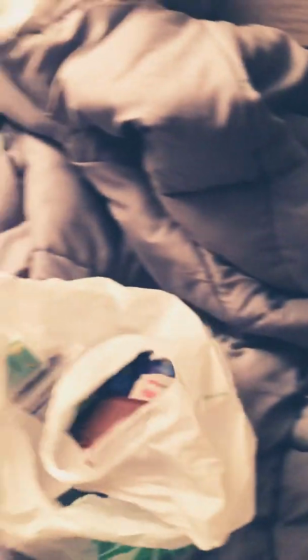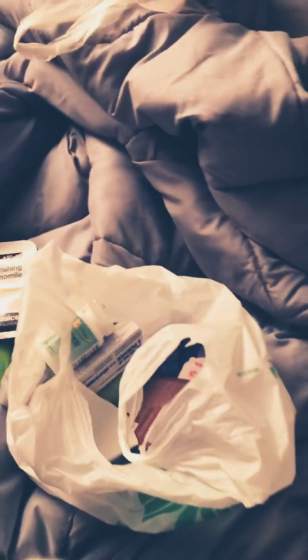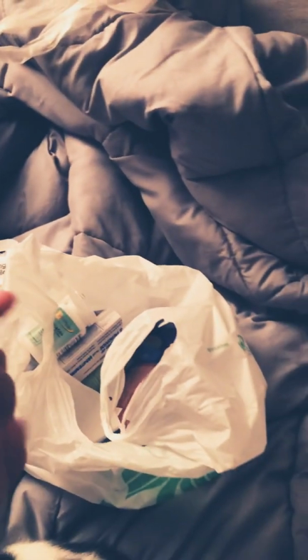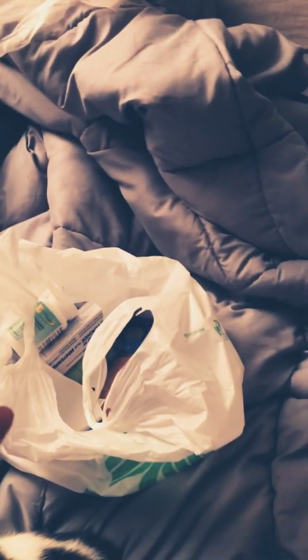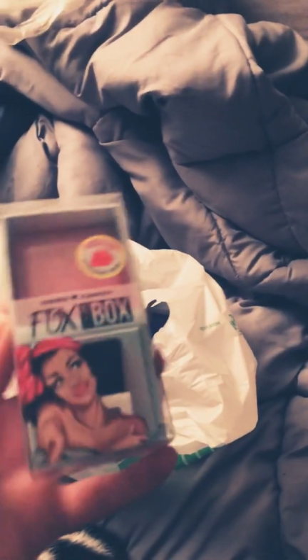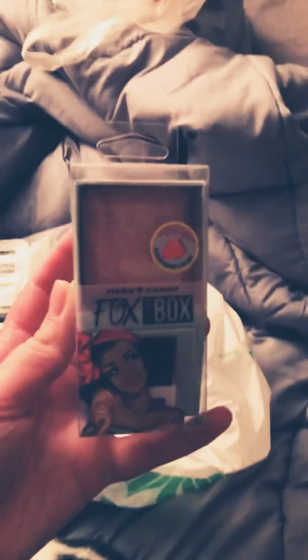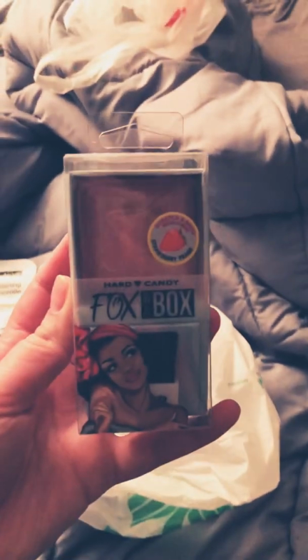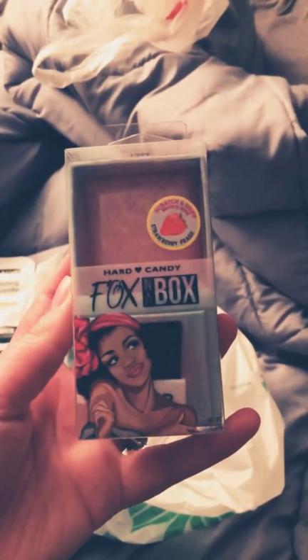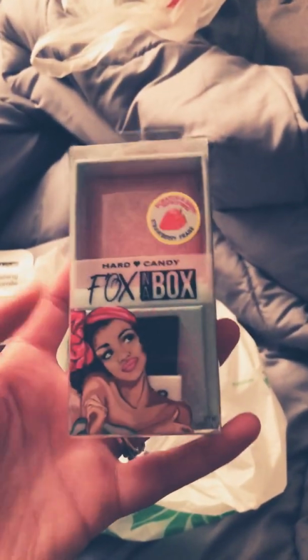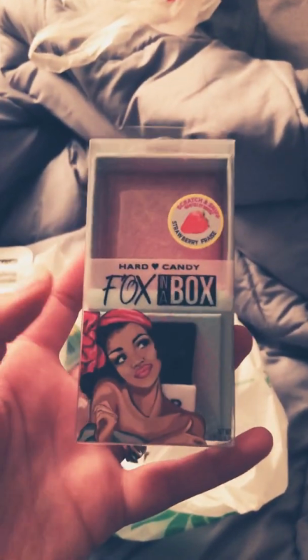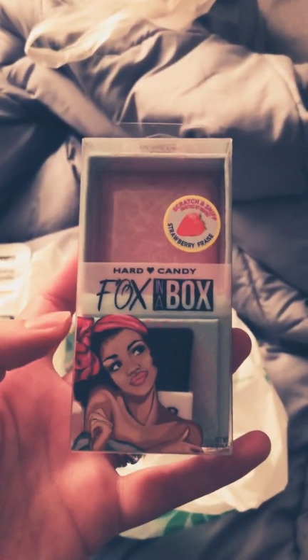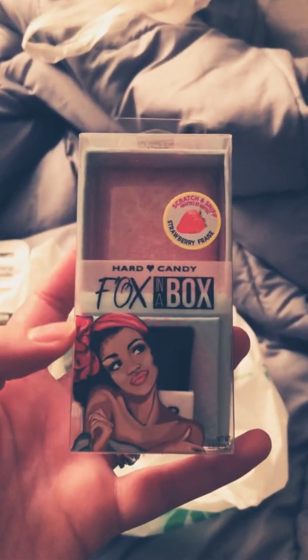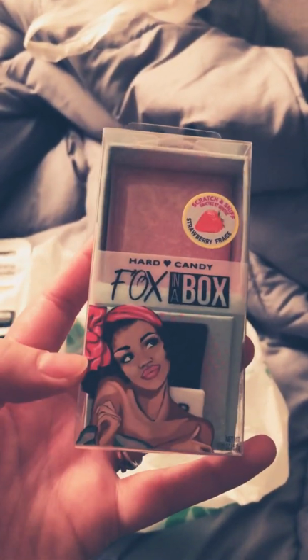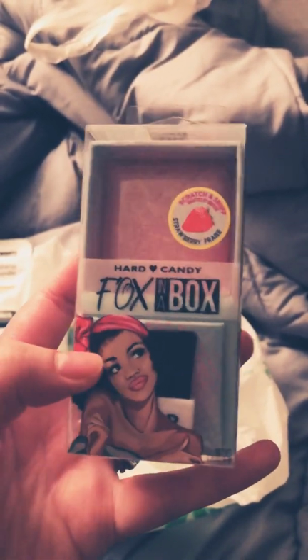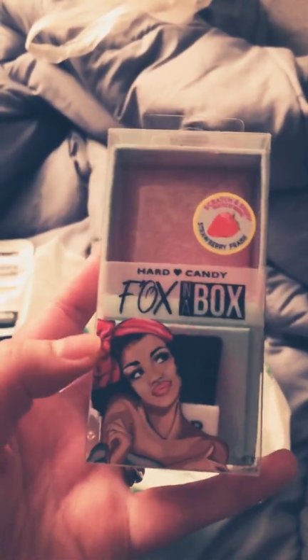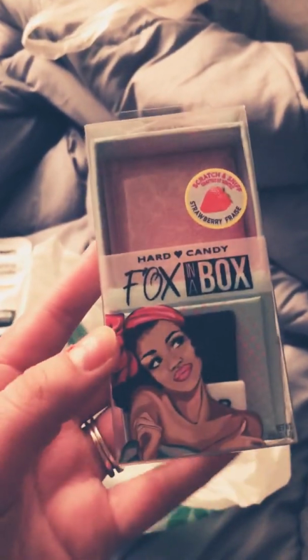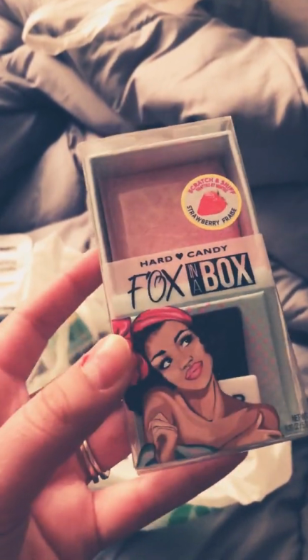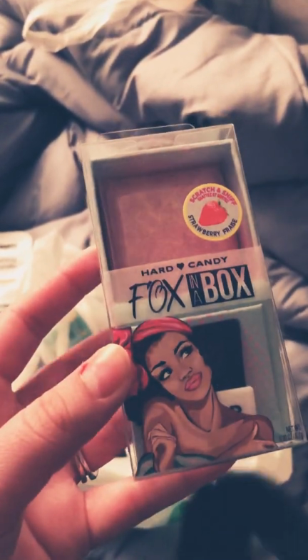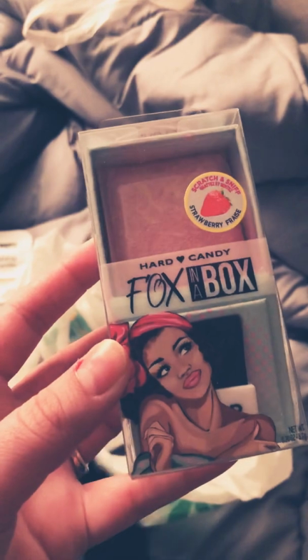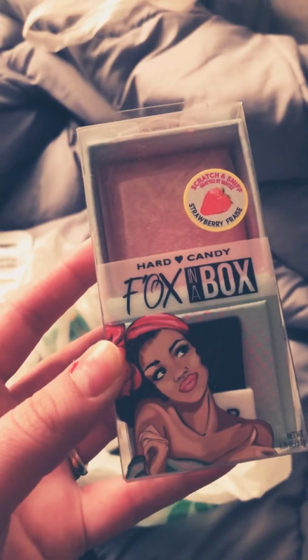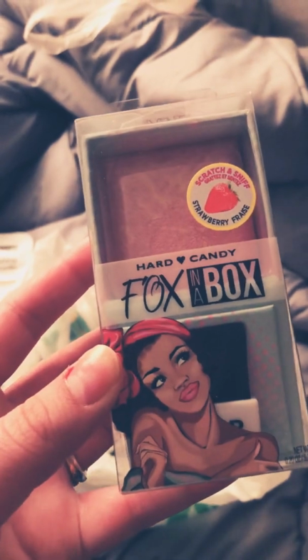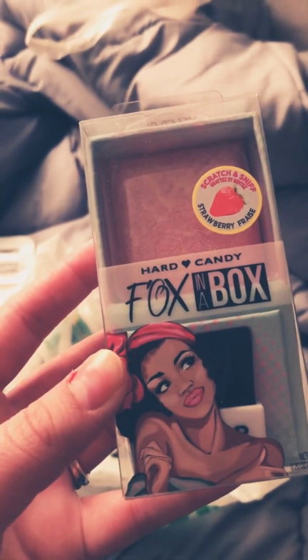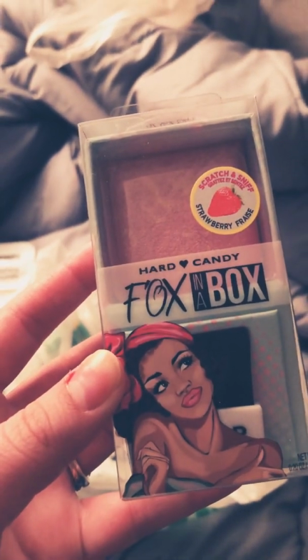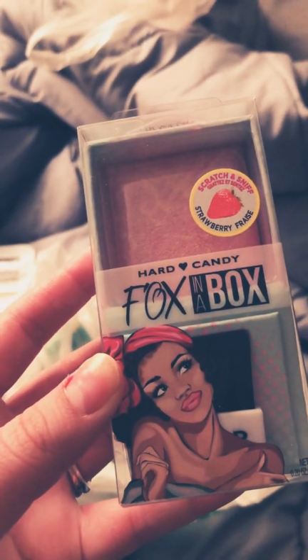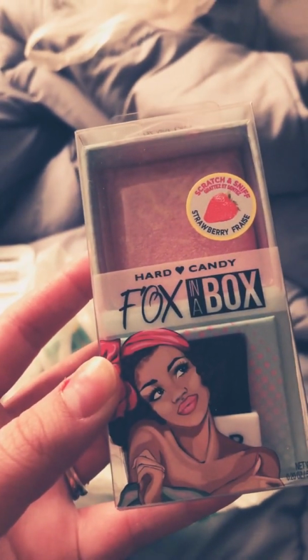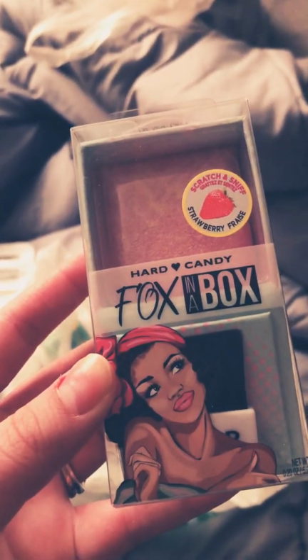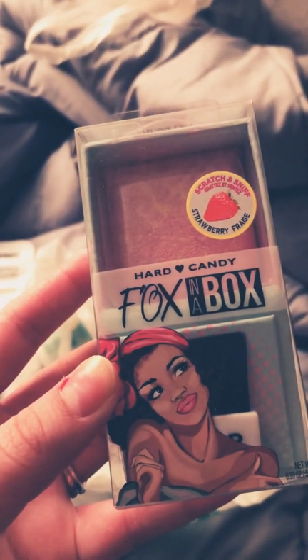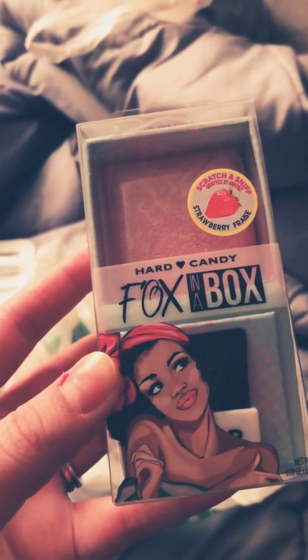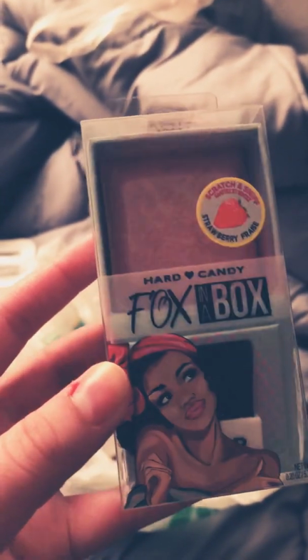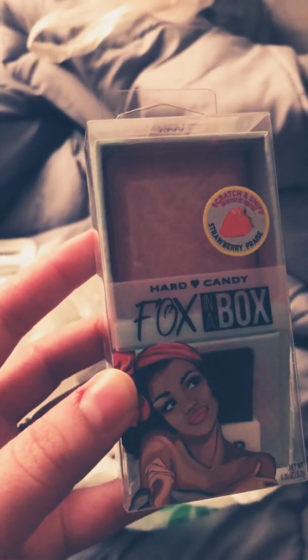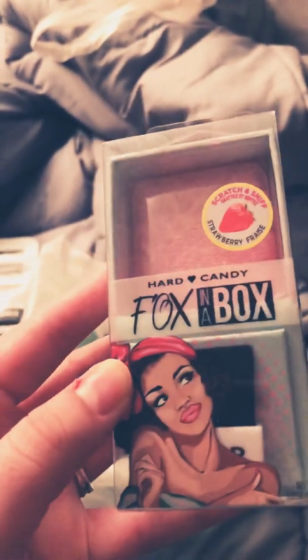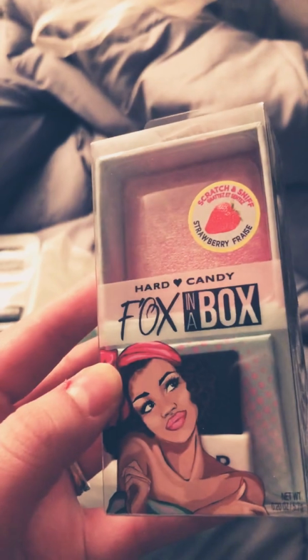I found another Hard Candy item — it is a blush. Scratch and Sniff Strawberry scented, I guess. Very pretty.